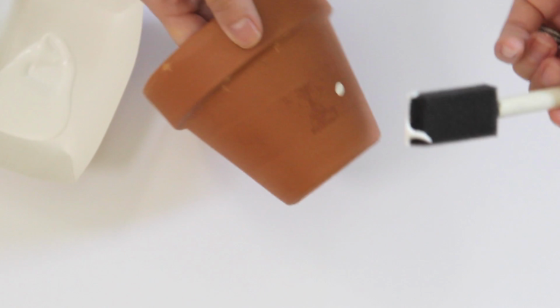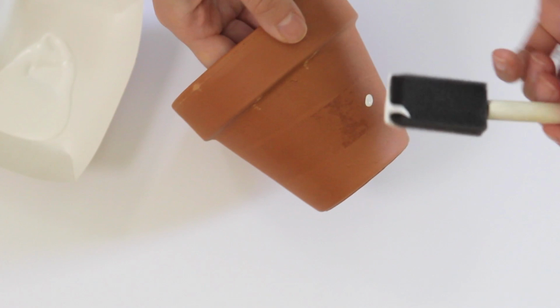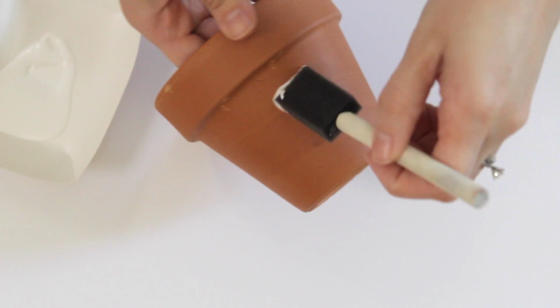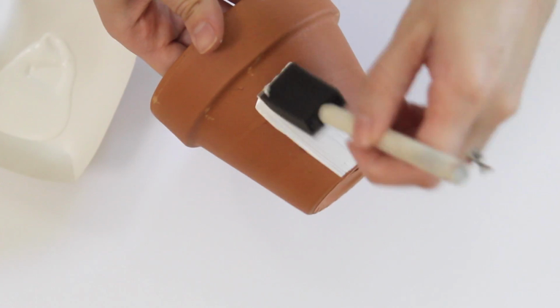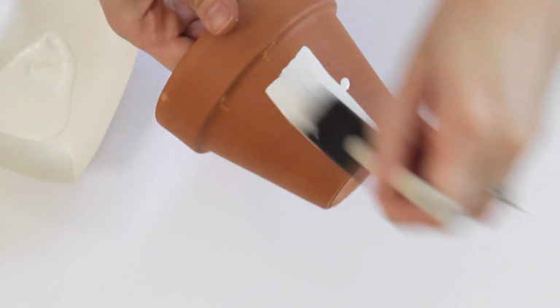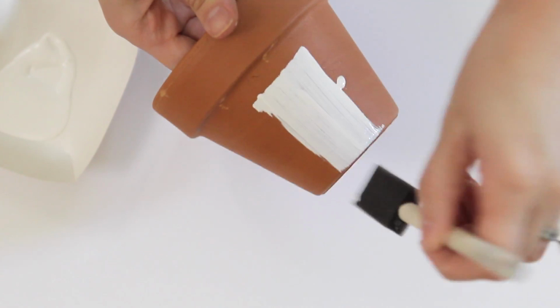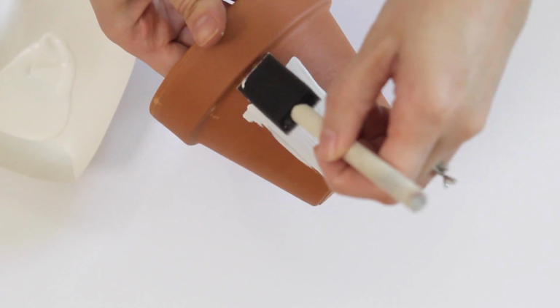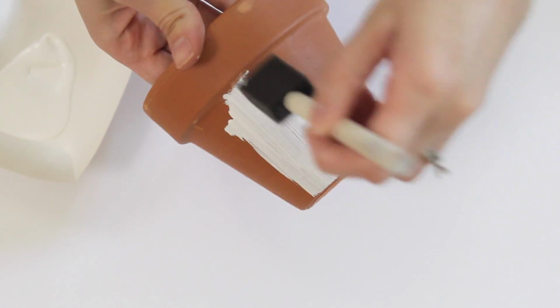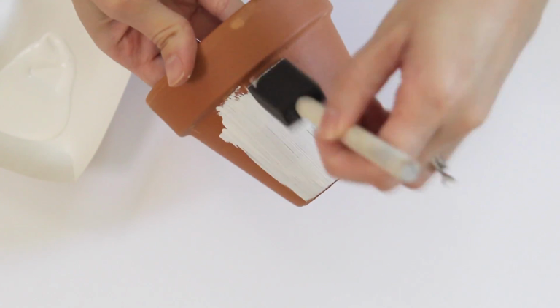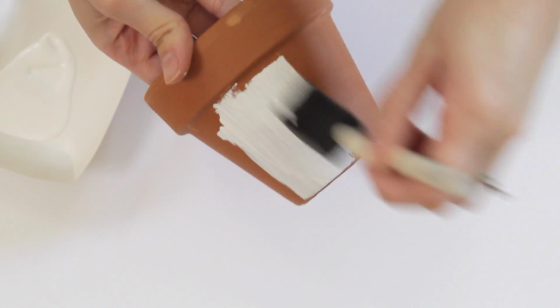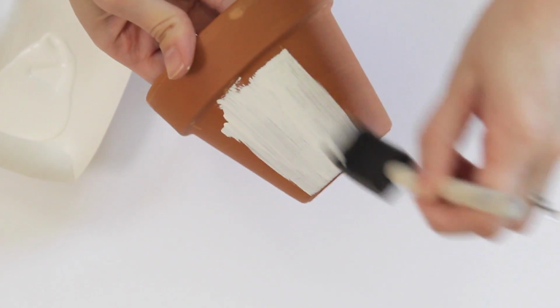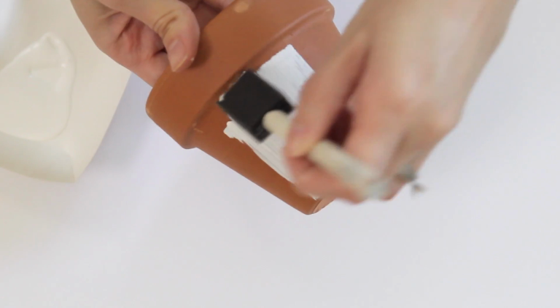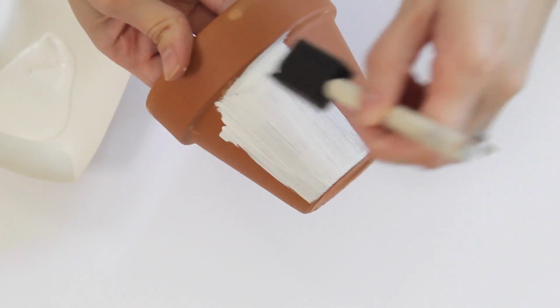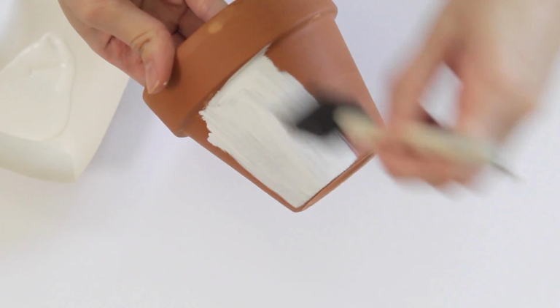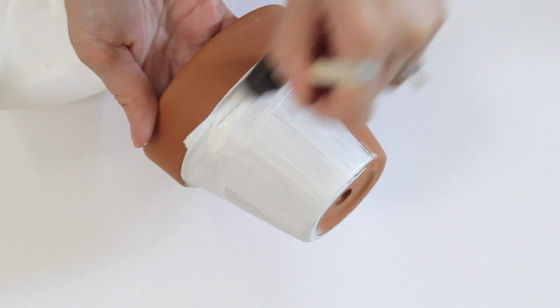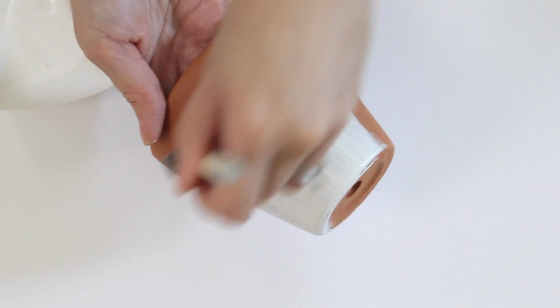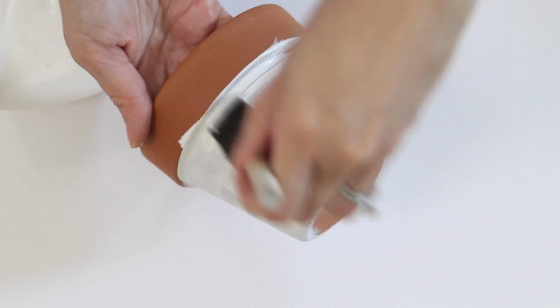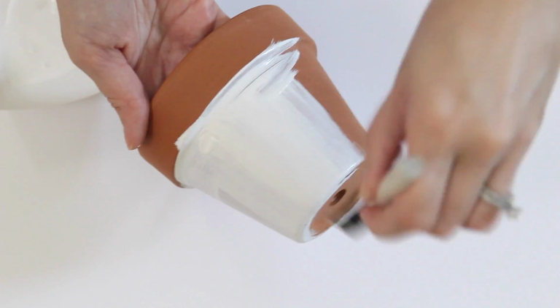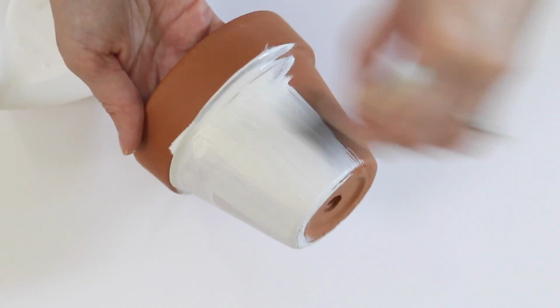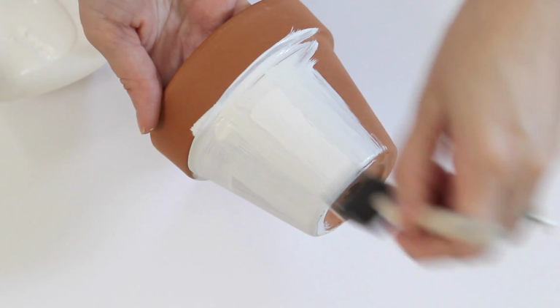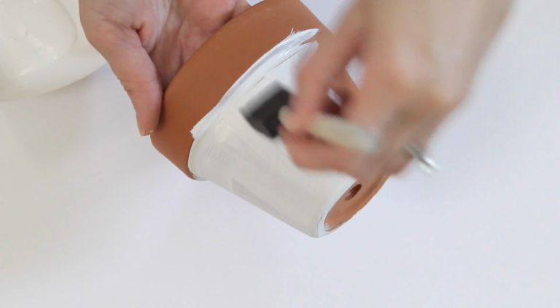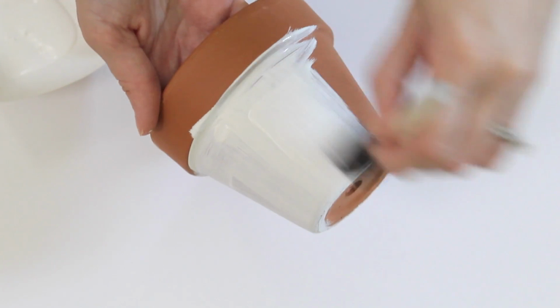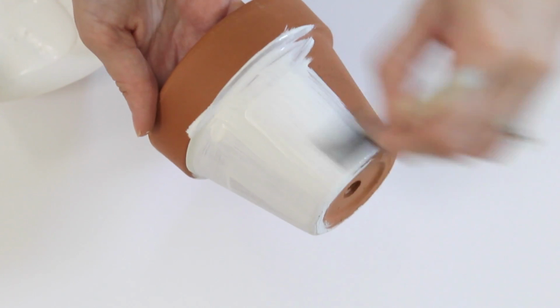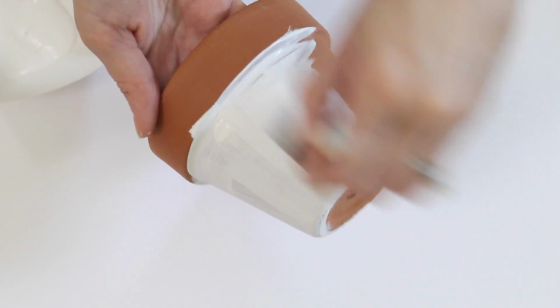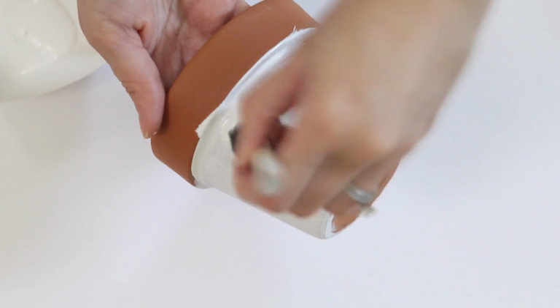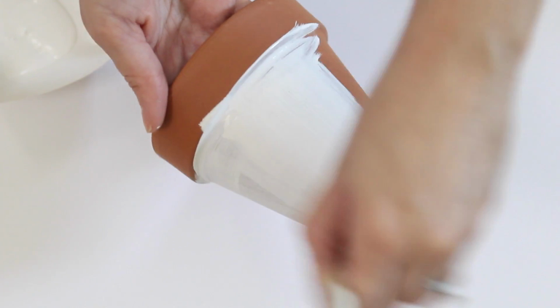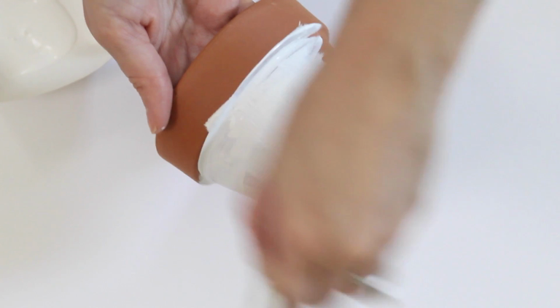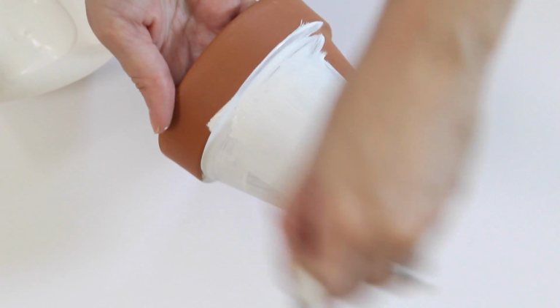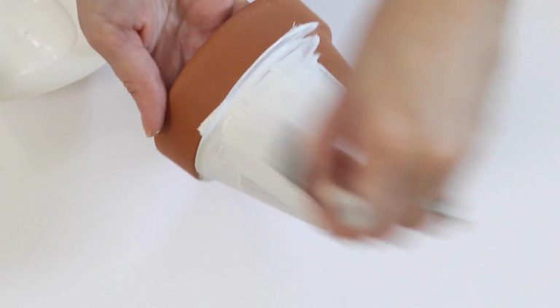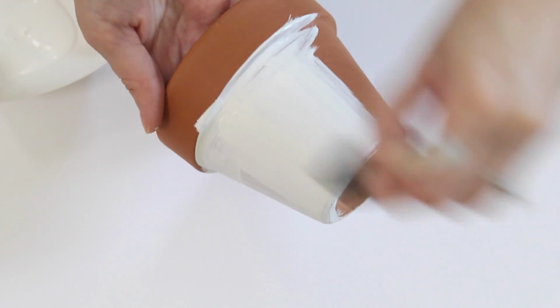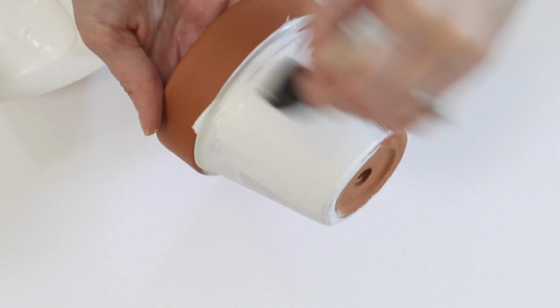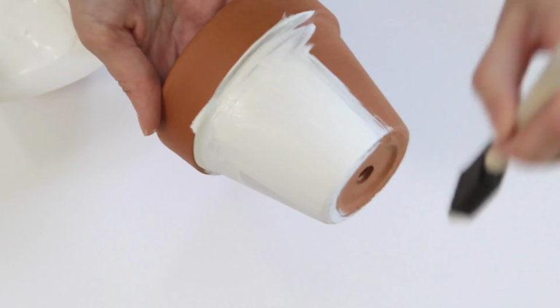Start by painting the entire pot either black or white. Since the clay is very porous it's going to absorb really quickly, causing it to look kind of streaky once it's dry. To avoid this you're going to want to use a lot of paint when you're covering the pot.